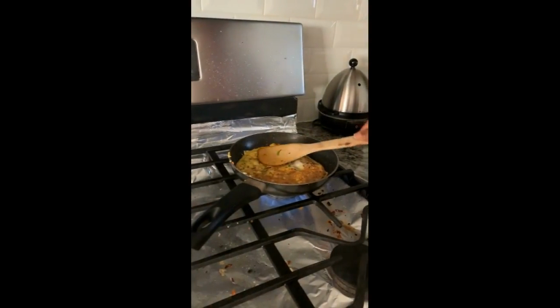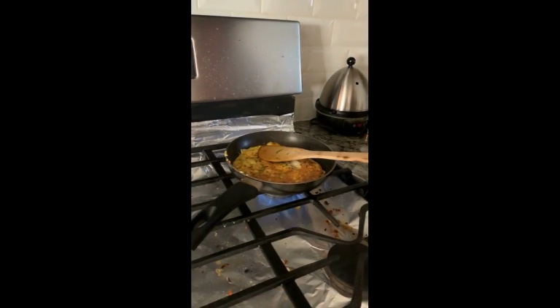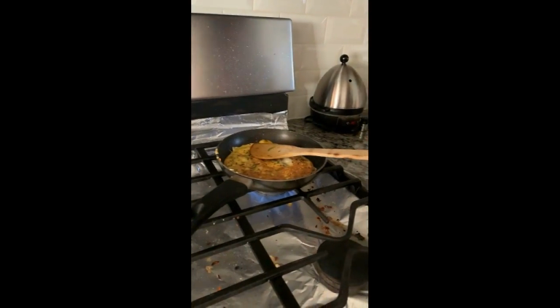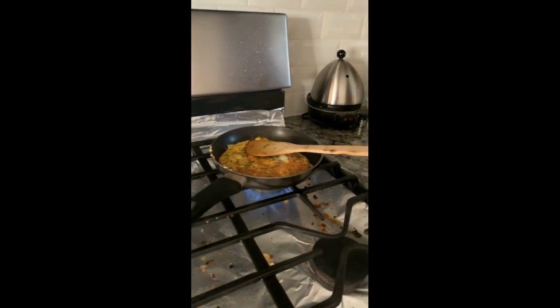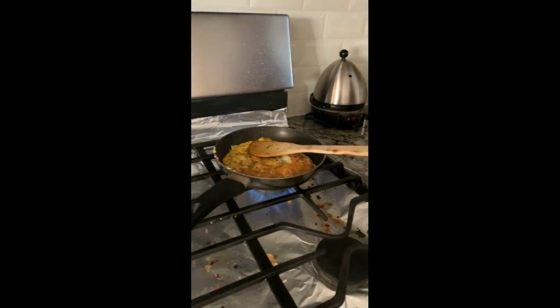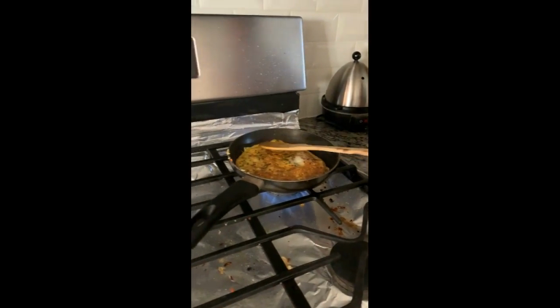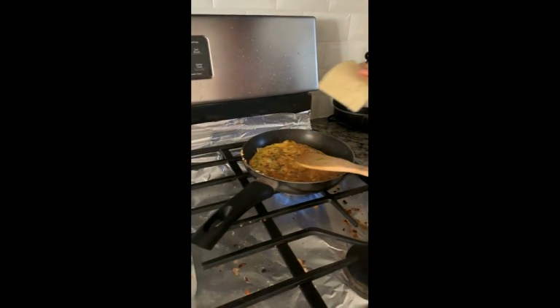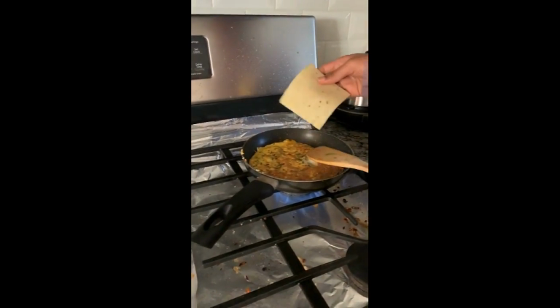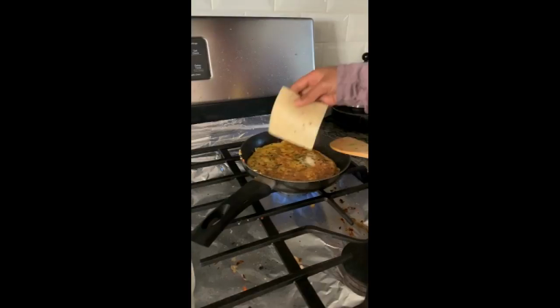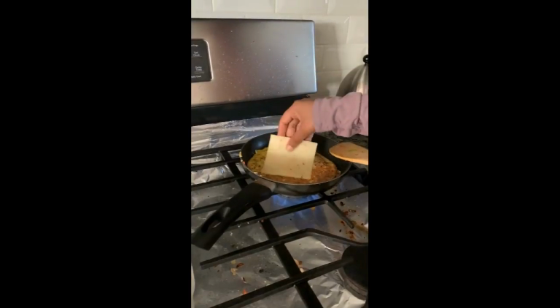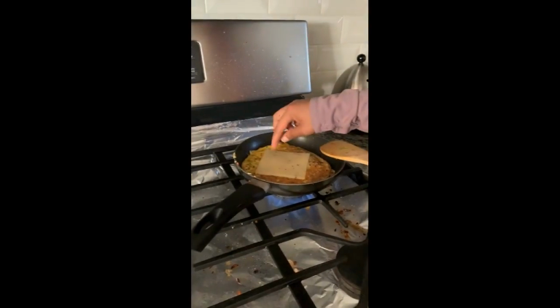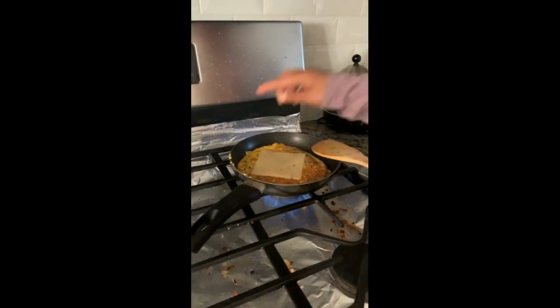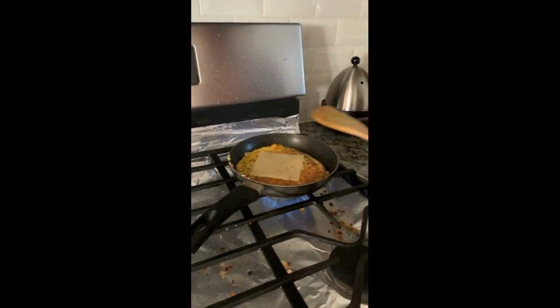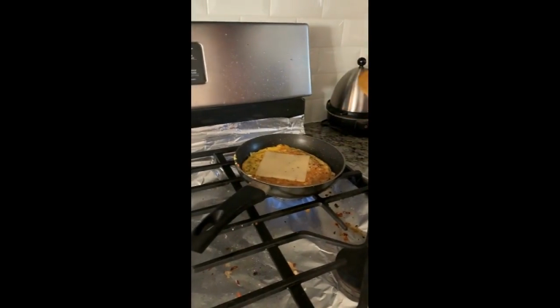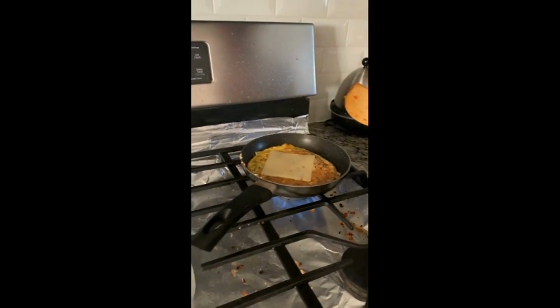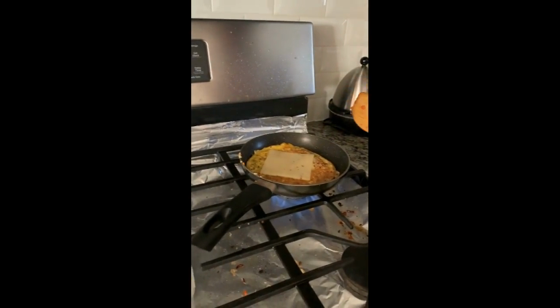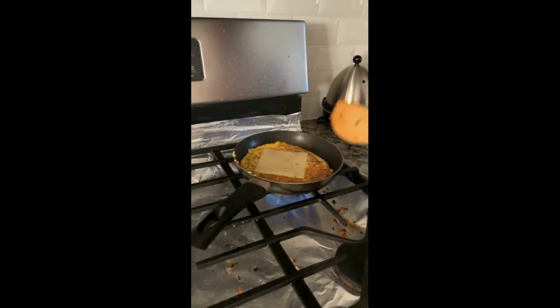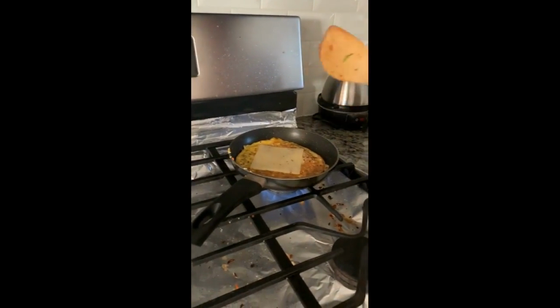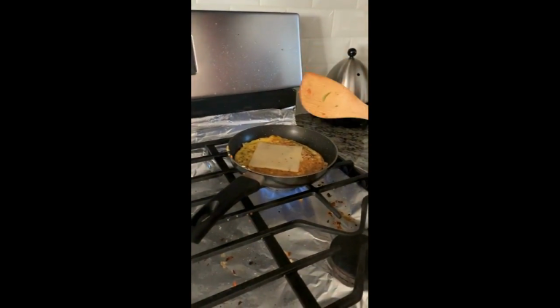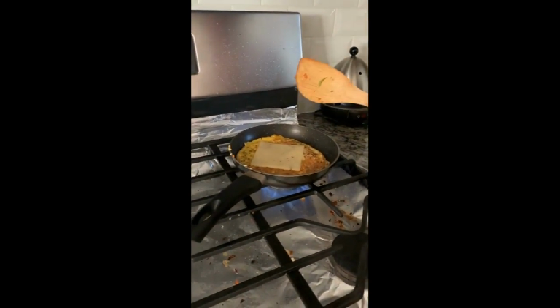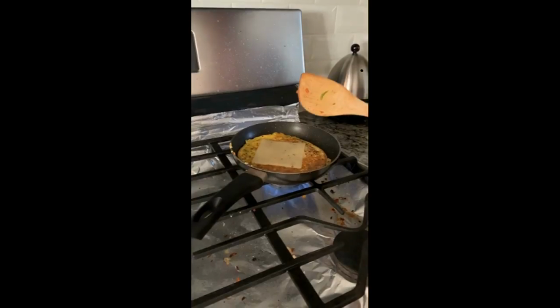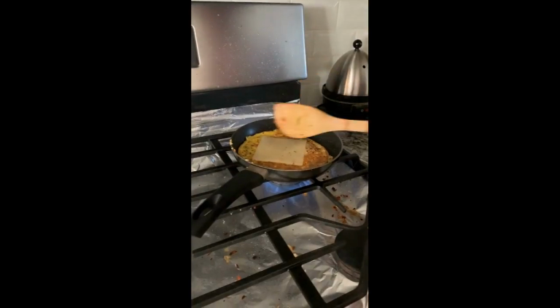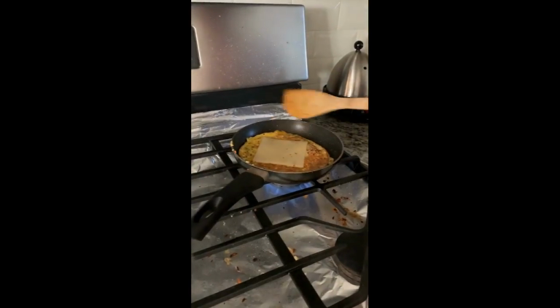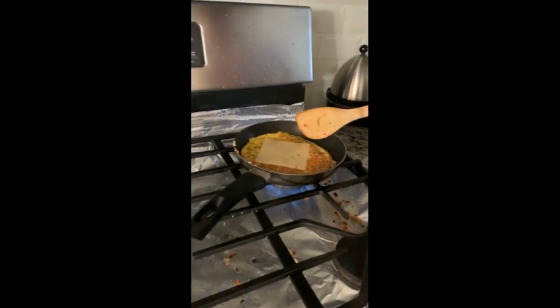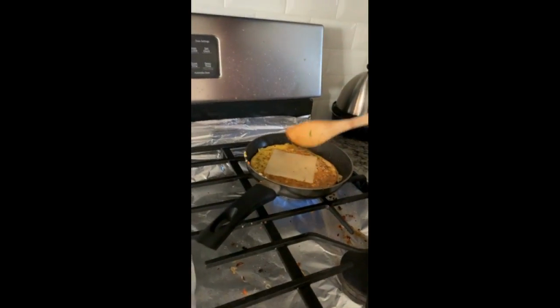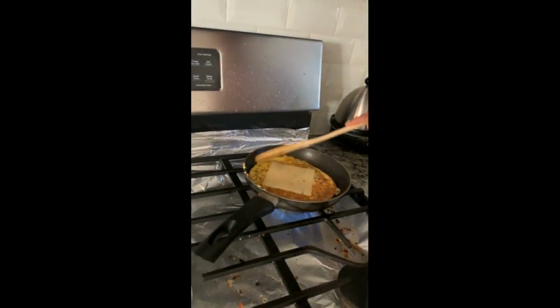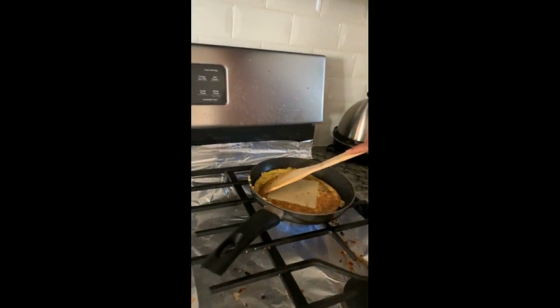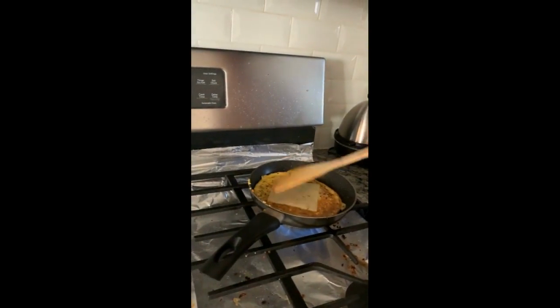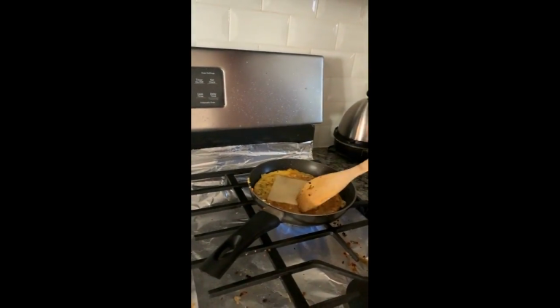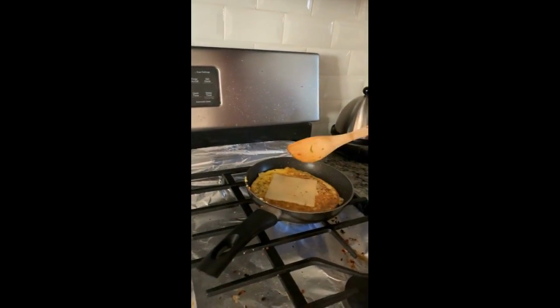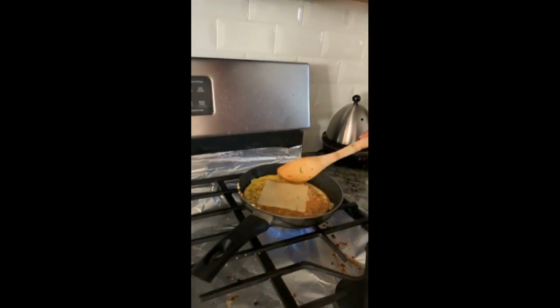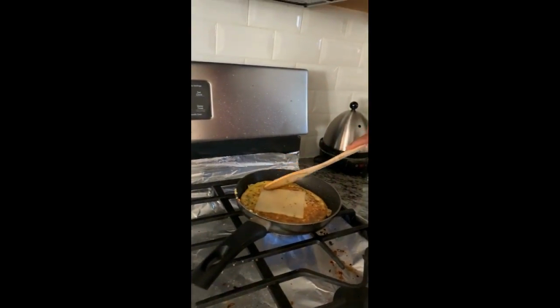Place the cheese on the cooked side of the omelette, then wait about one minute and flip it to the other side.